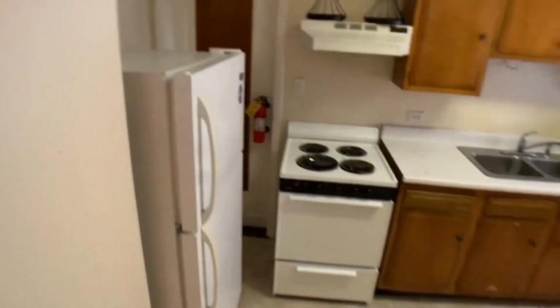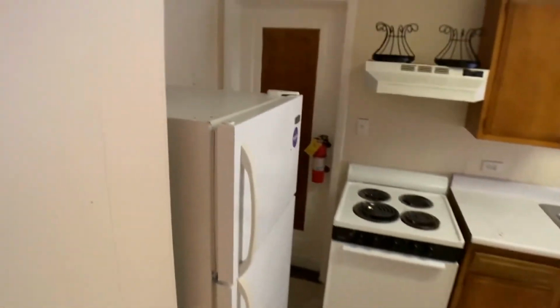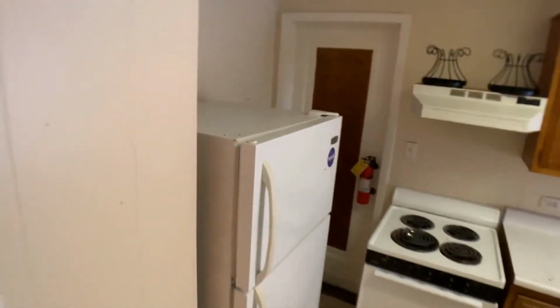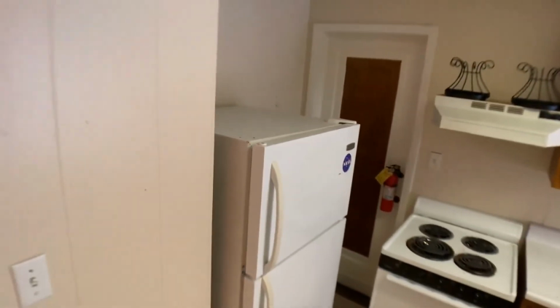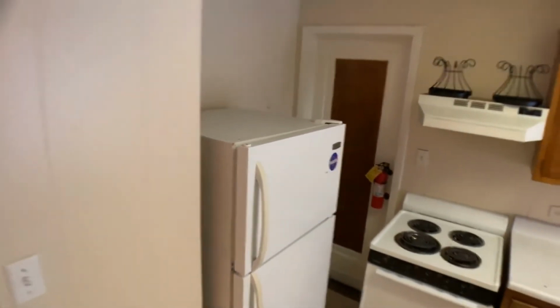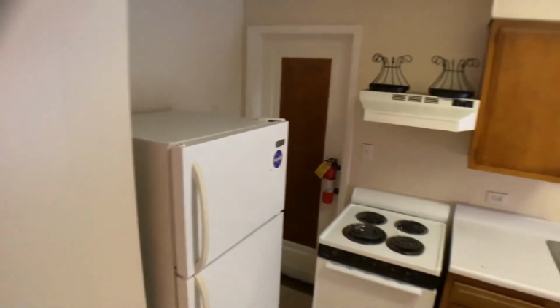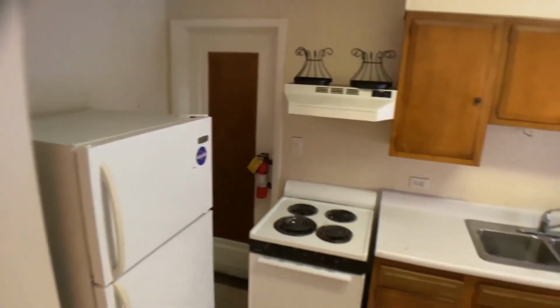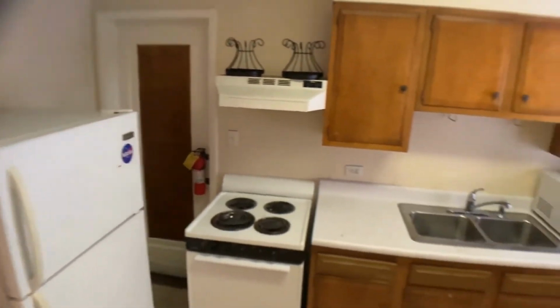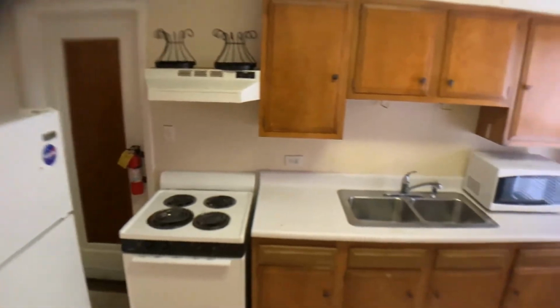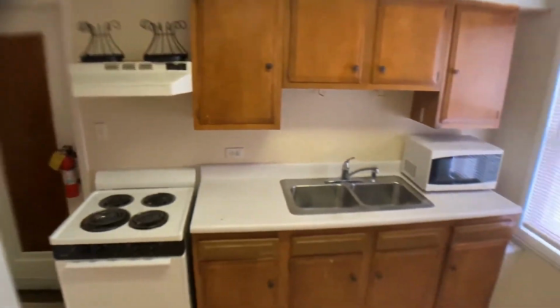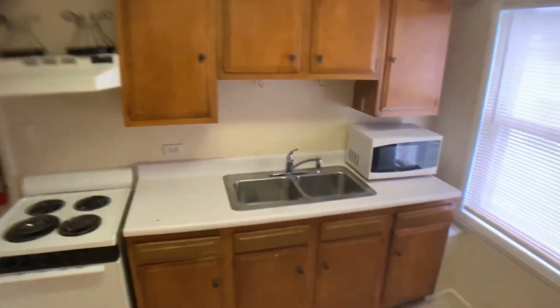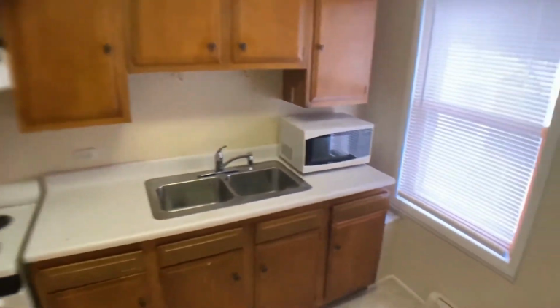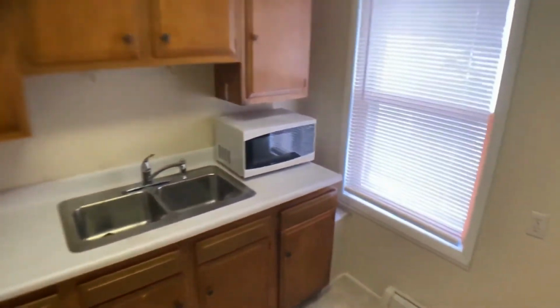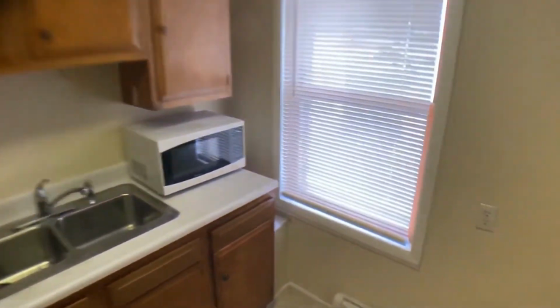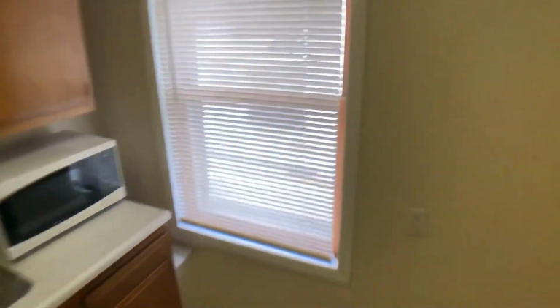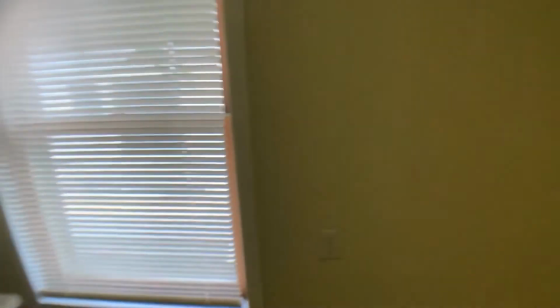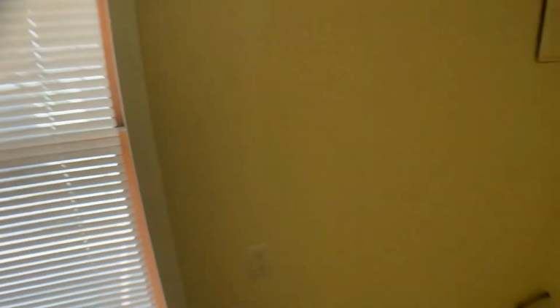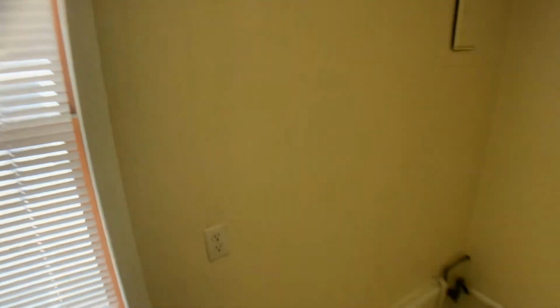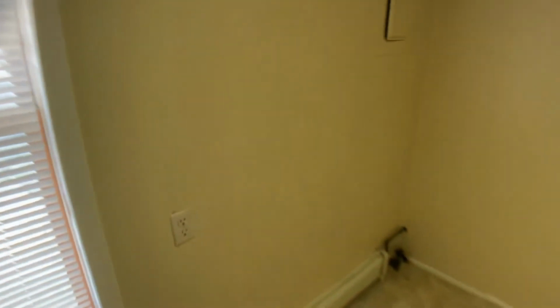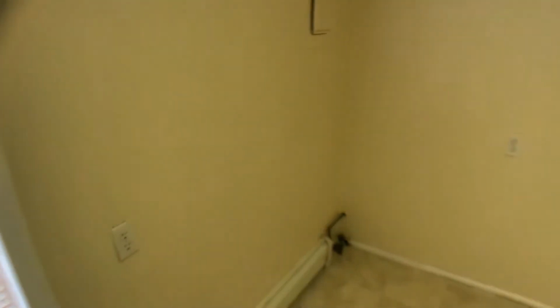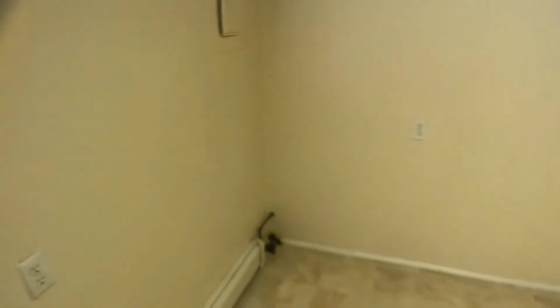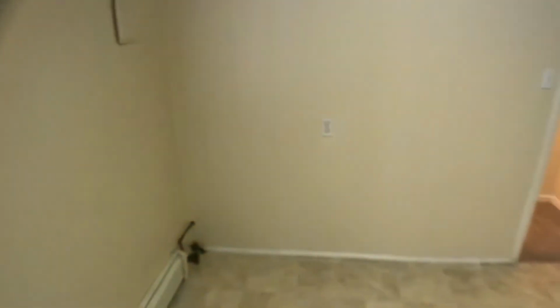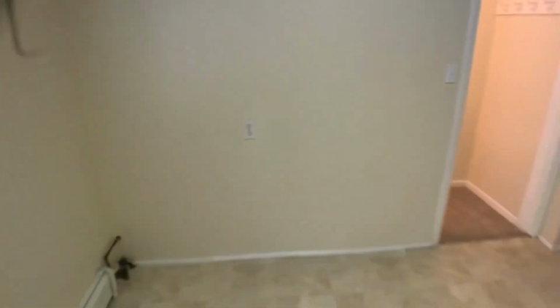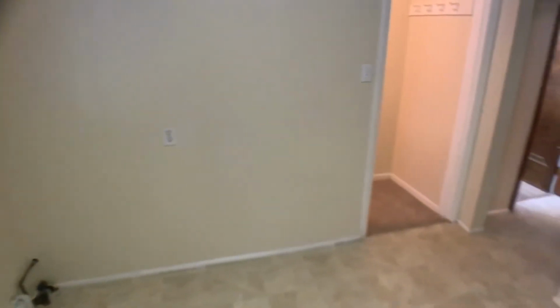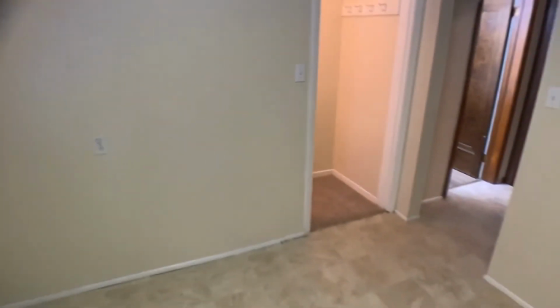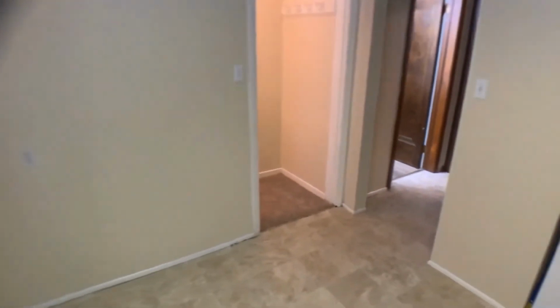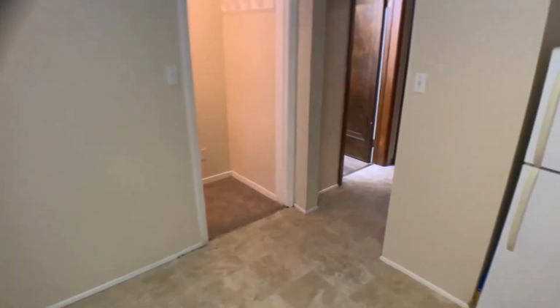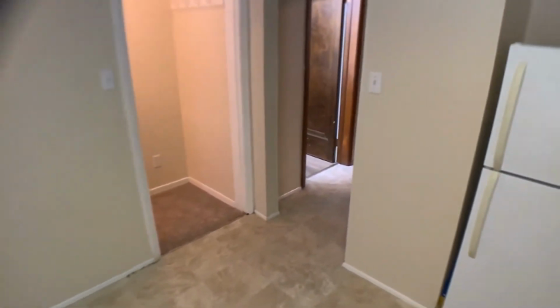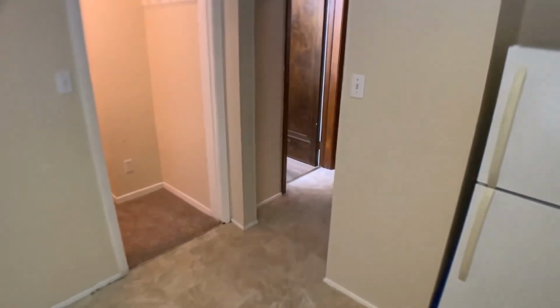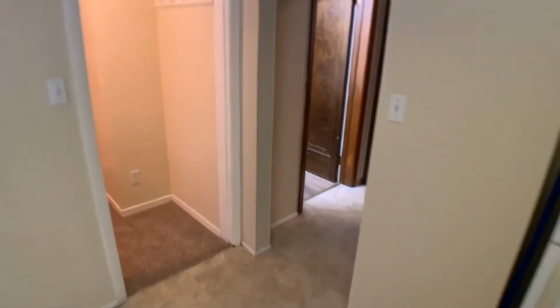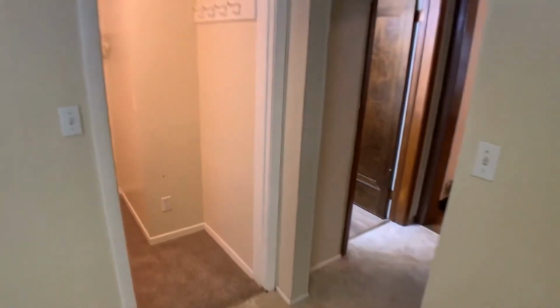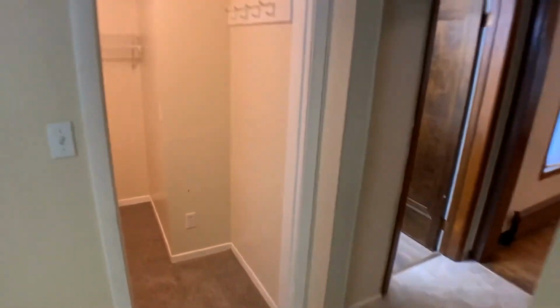The well-appointed kitchen is spacious and has heaps of cabinet space. There is also a walk-in closet that would satisfy all your storage needs.